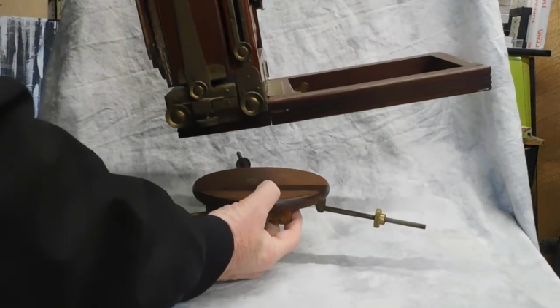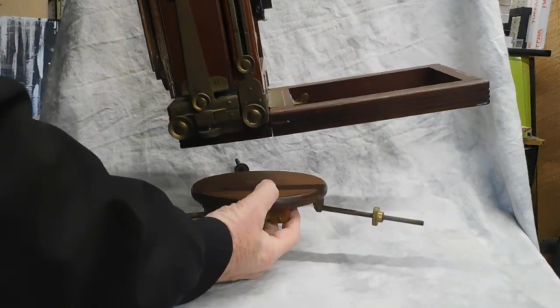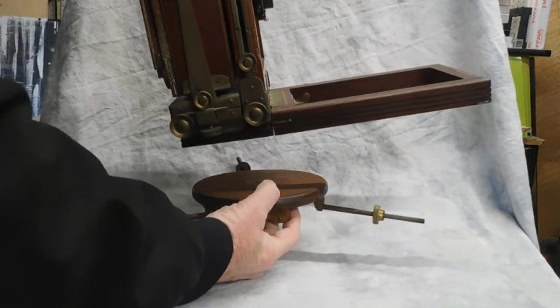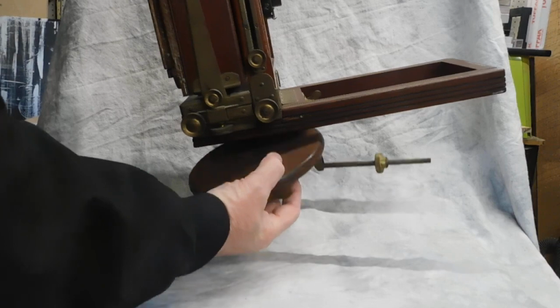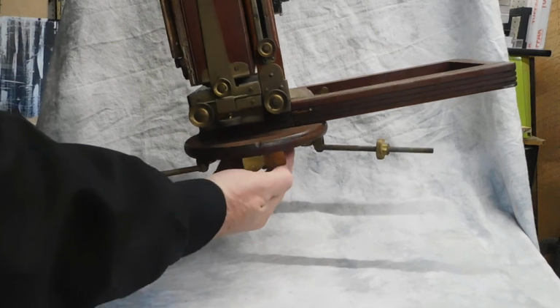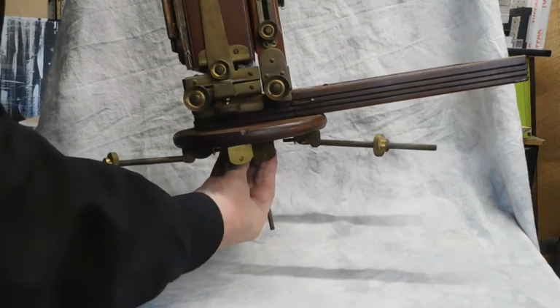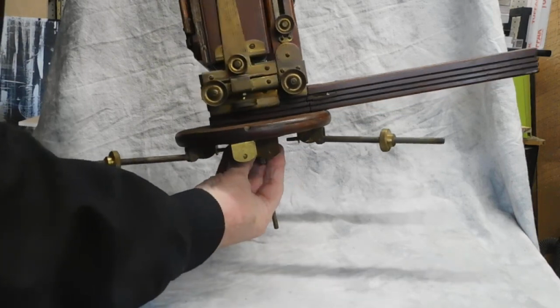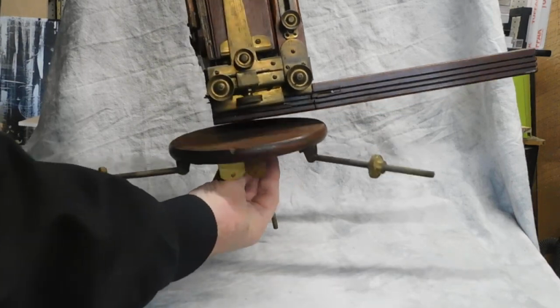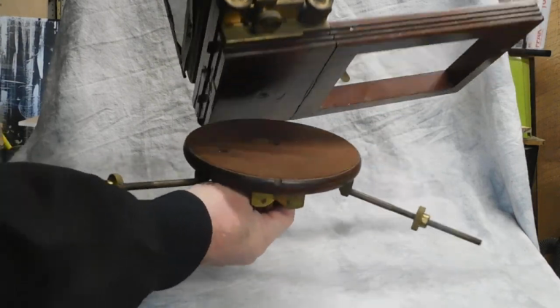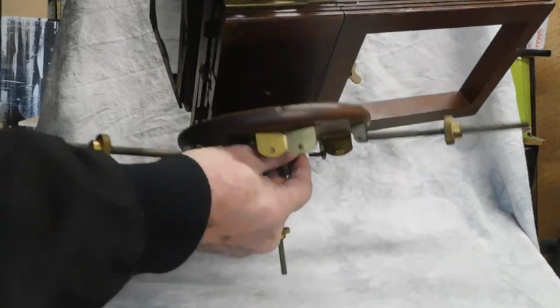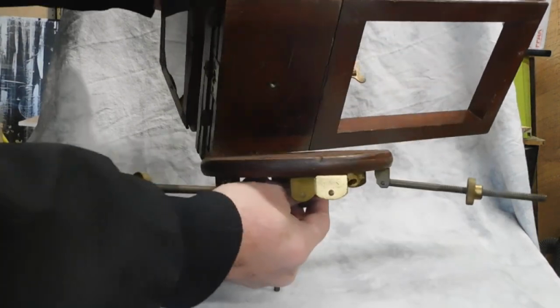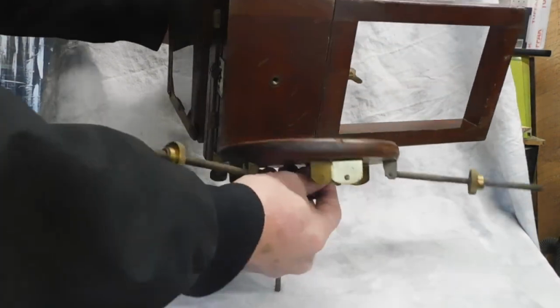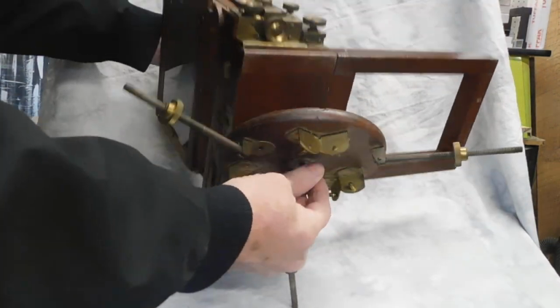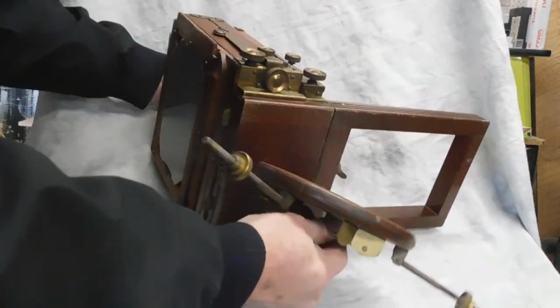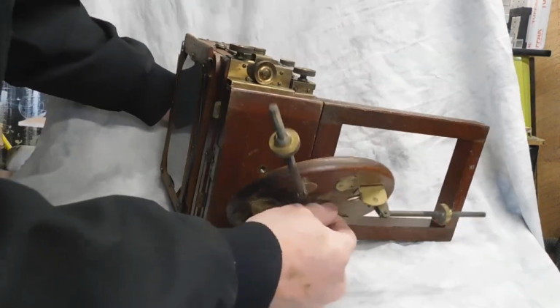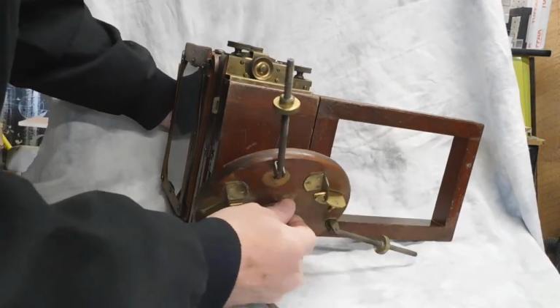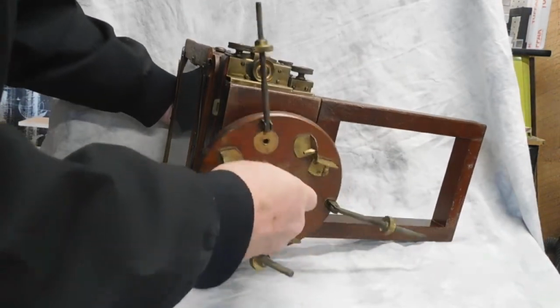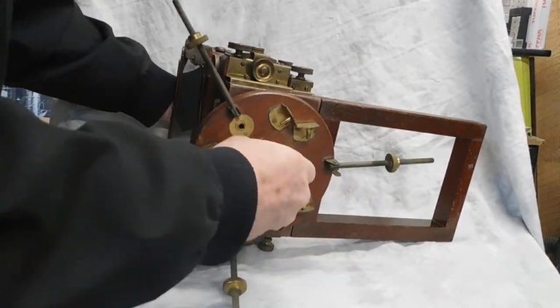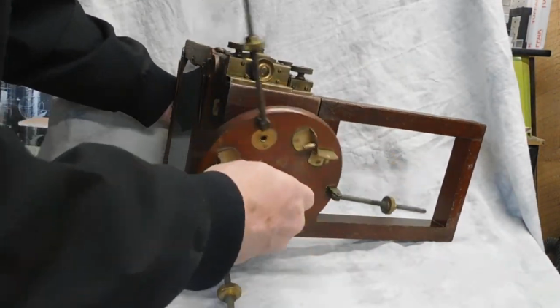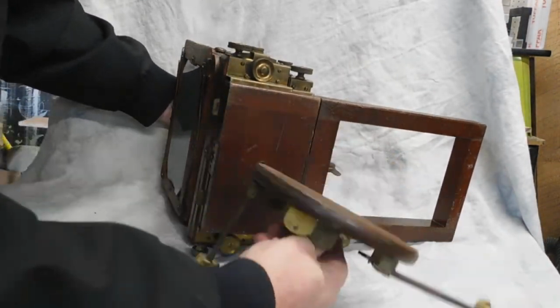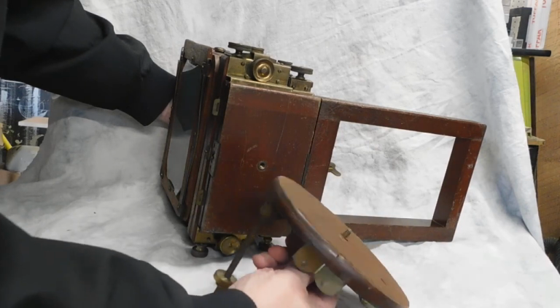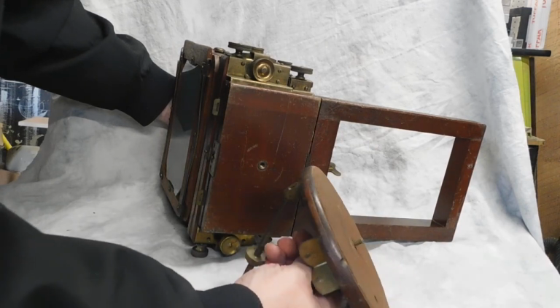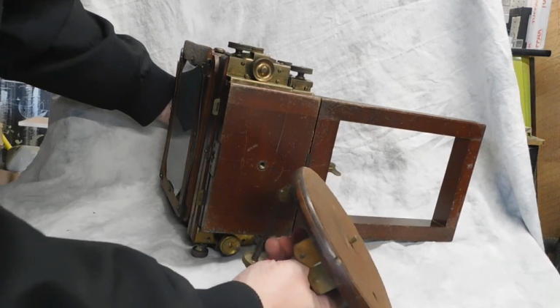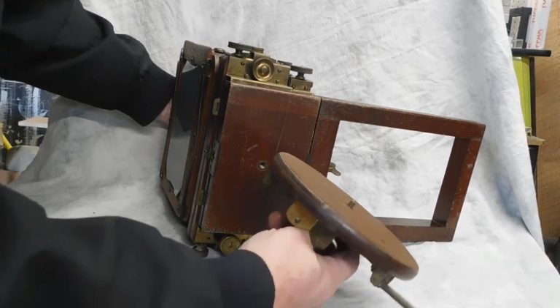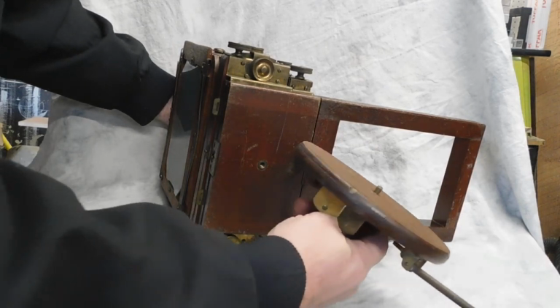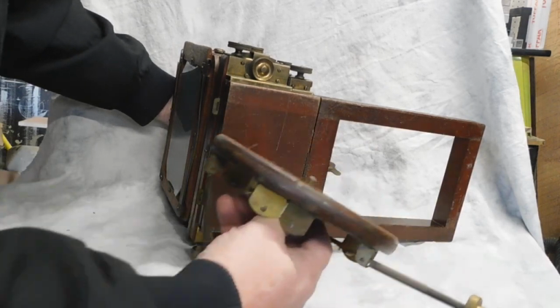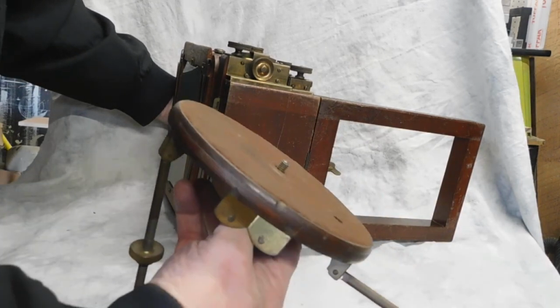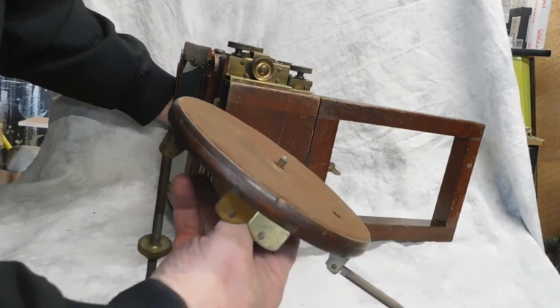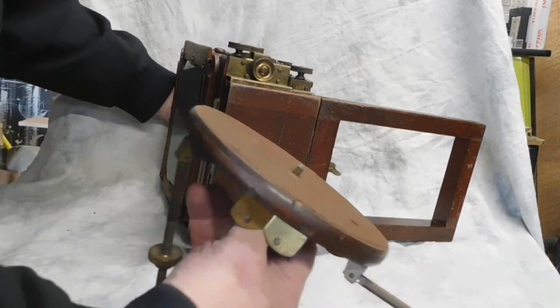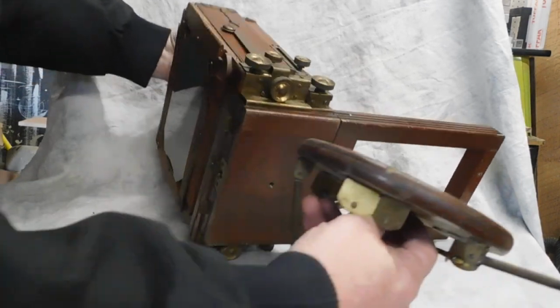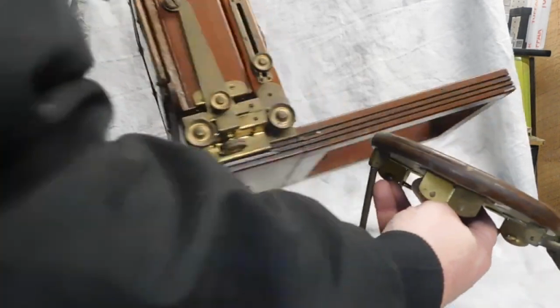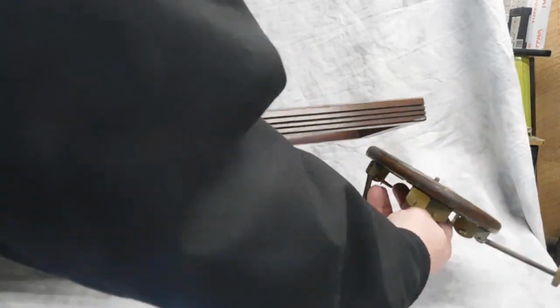Preferably, when you've got the legs attached to the camera, it makes it a lot easier. All you have to do is match the knob with the hole.